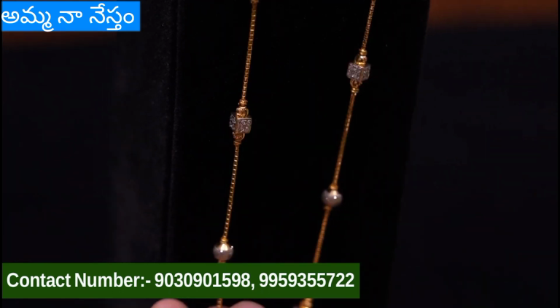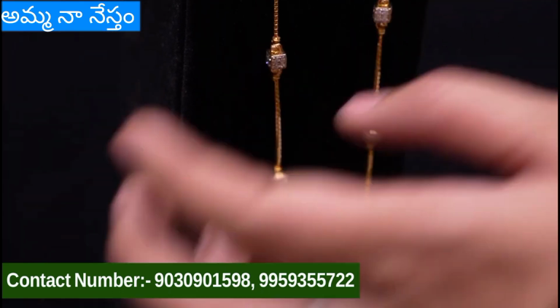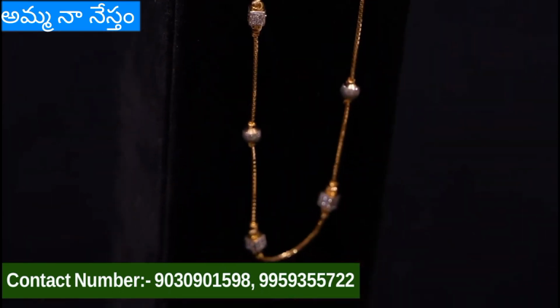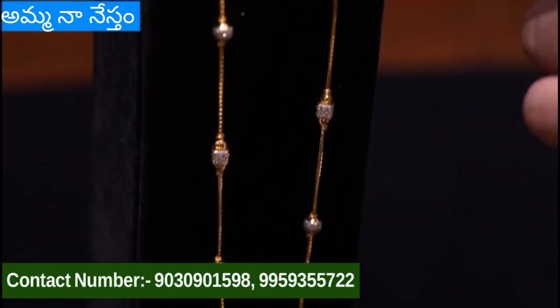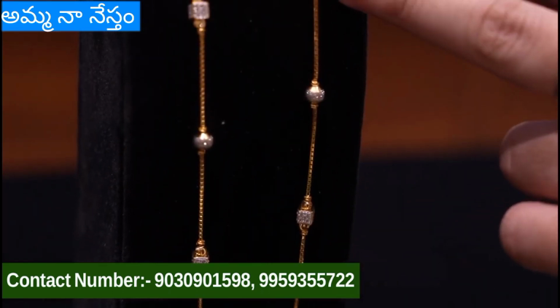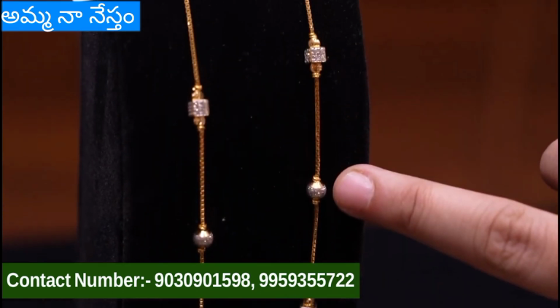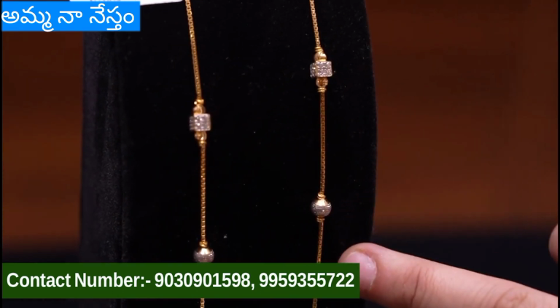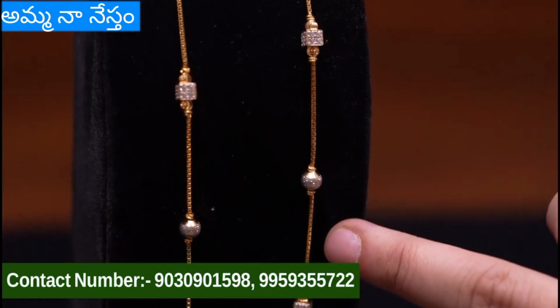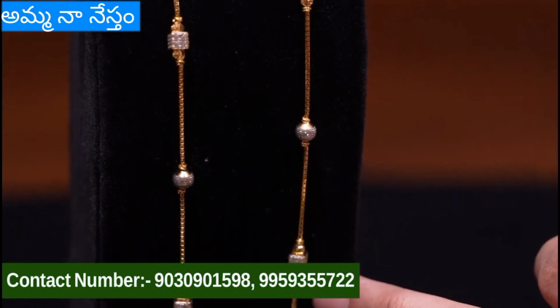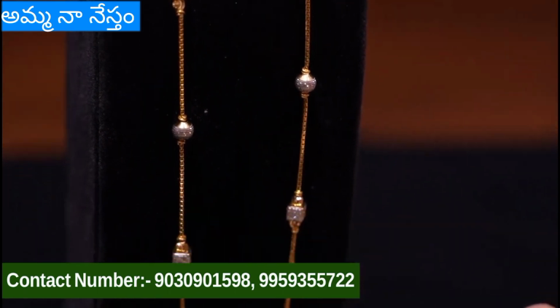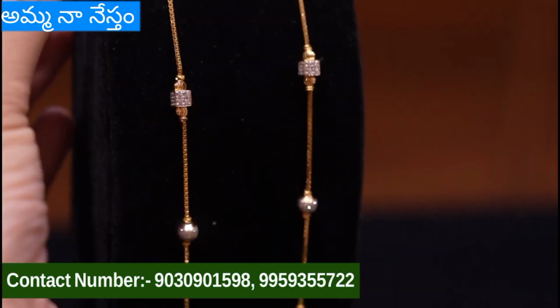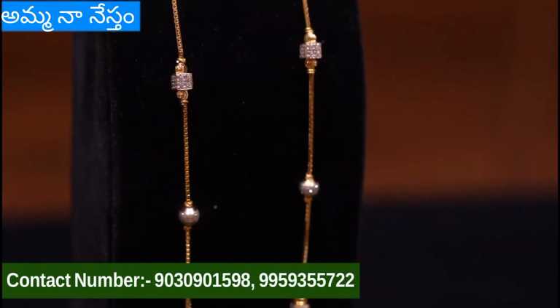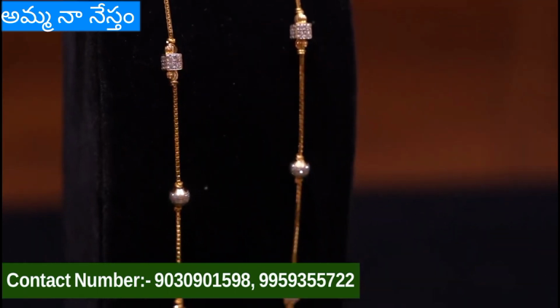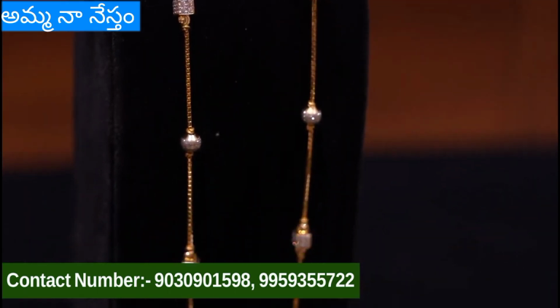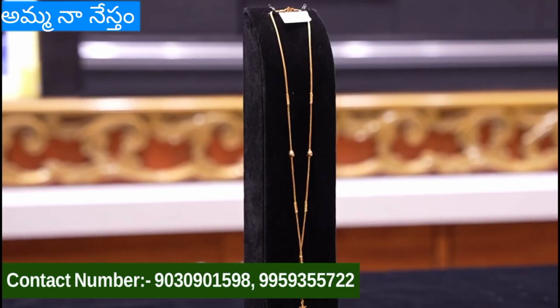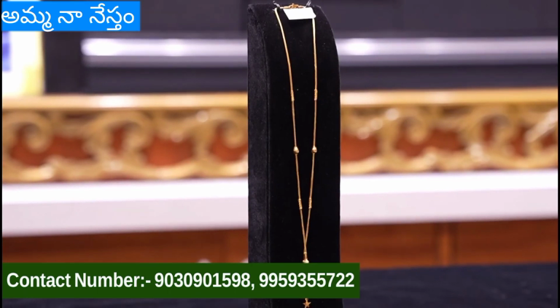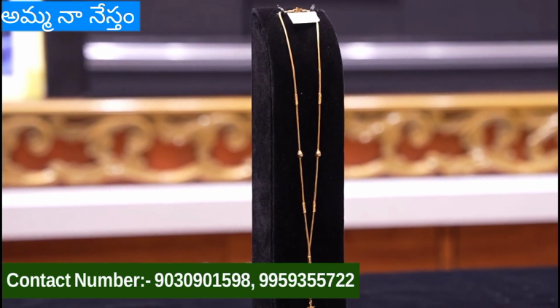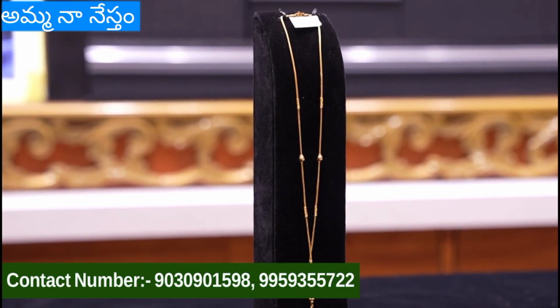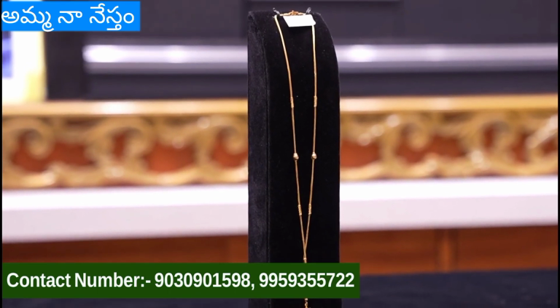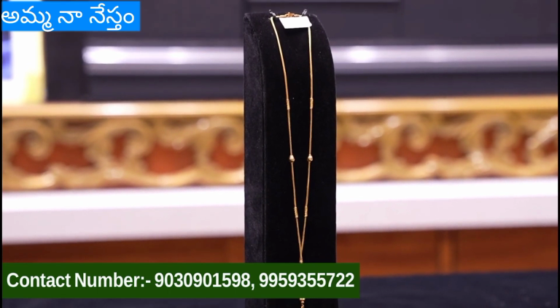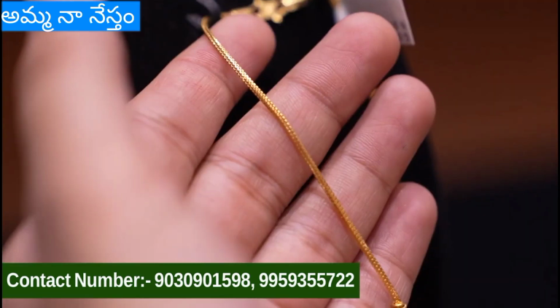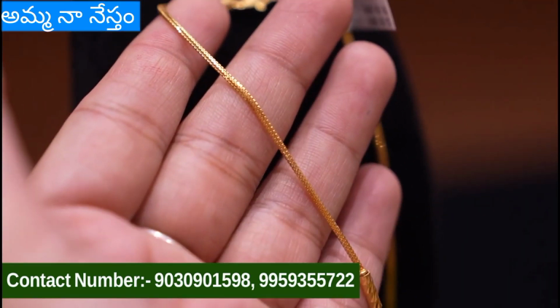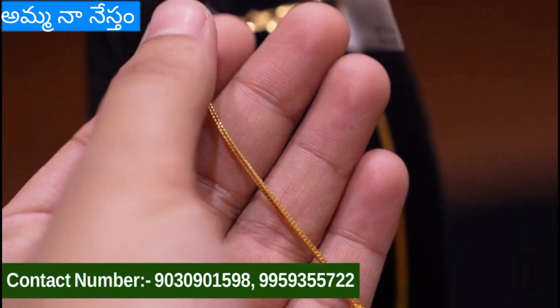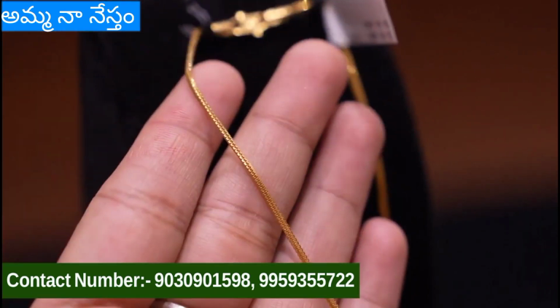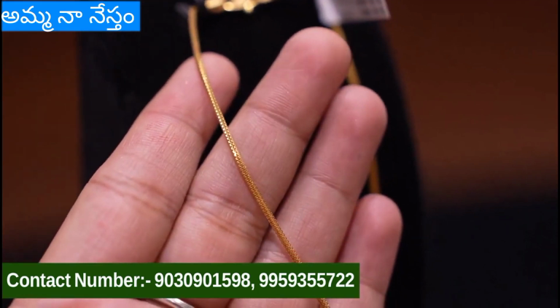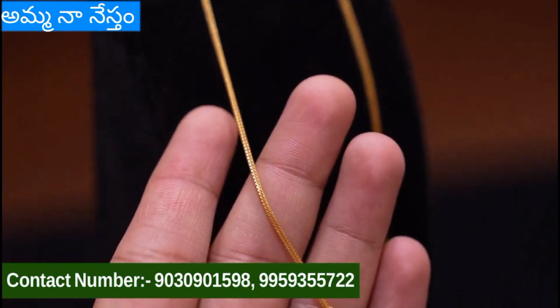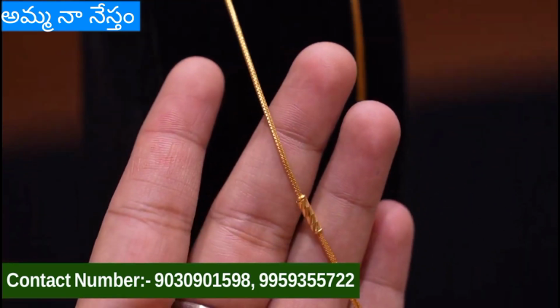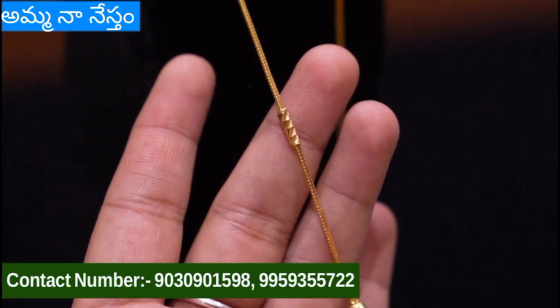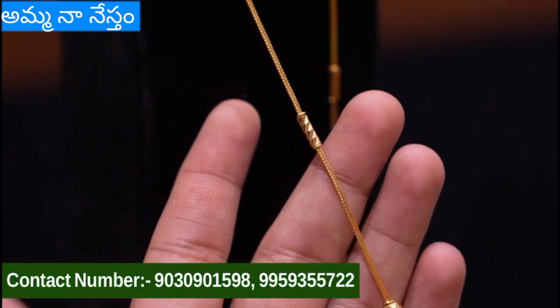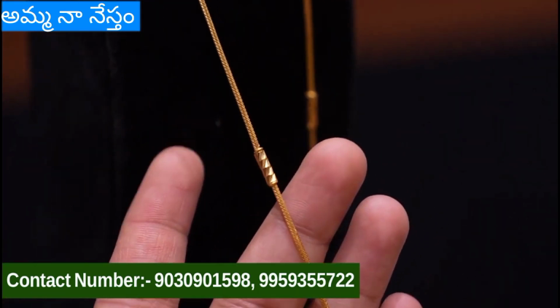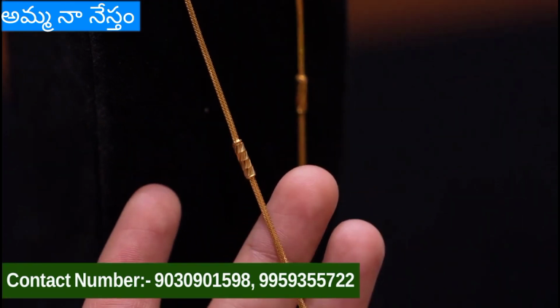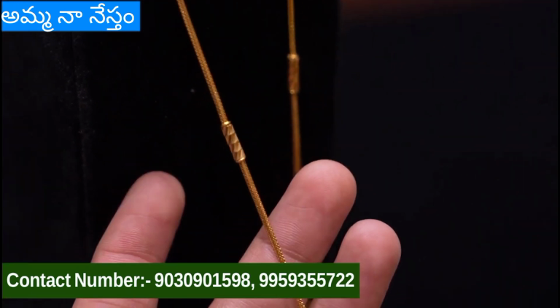This chain is very different. We are going to show you the trend. This chain is 11 grams. It is a neat chain model.